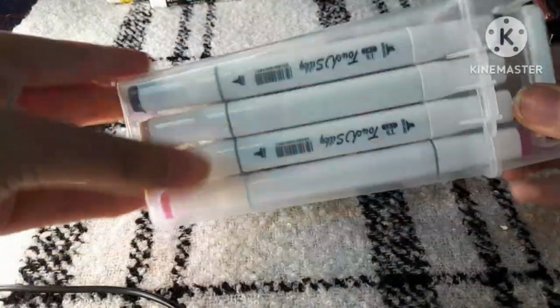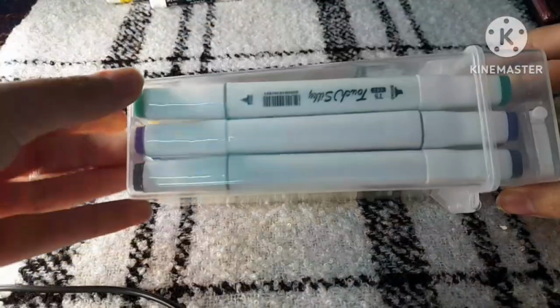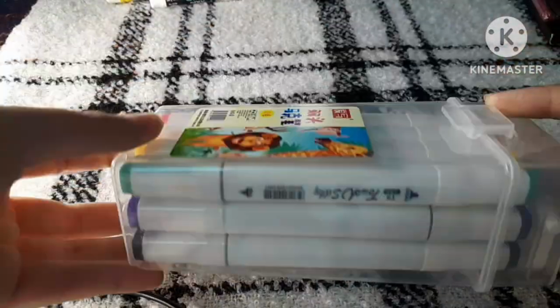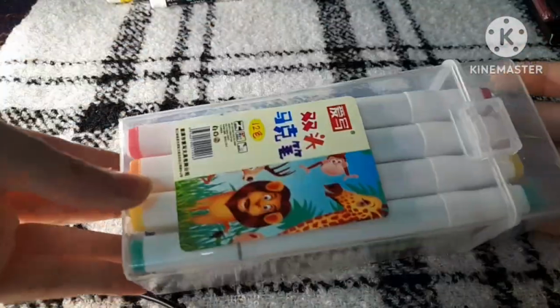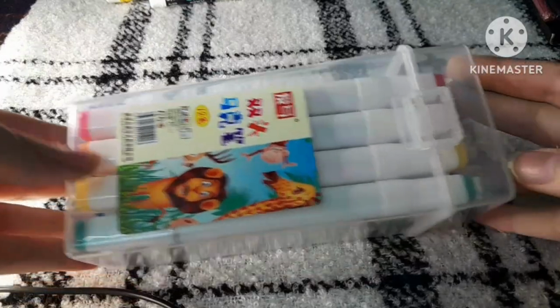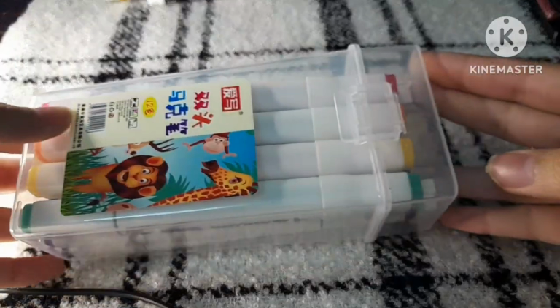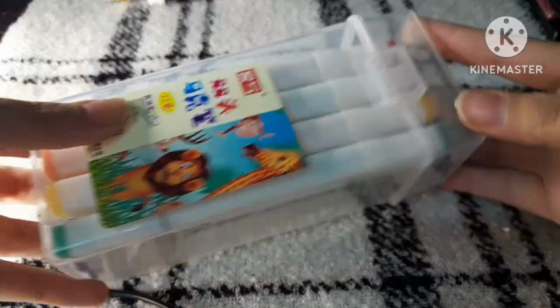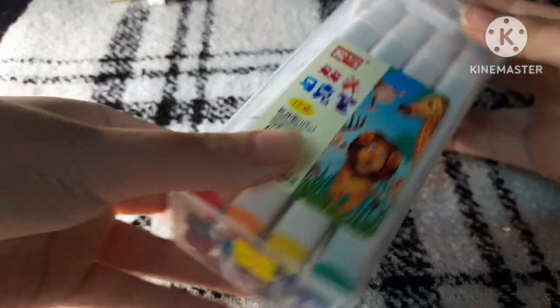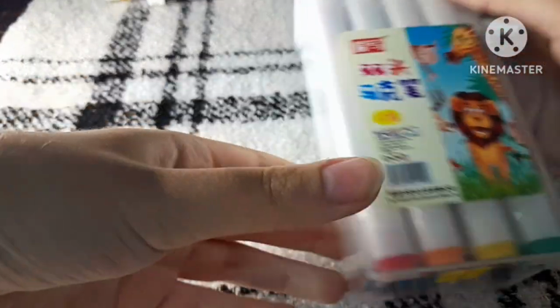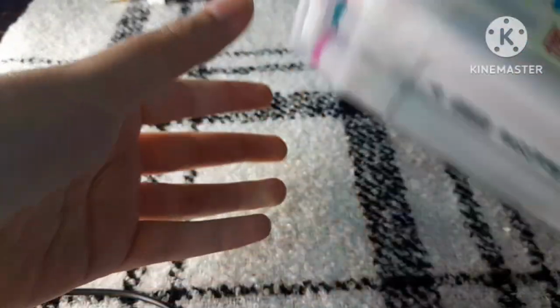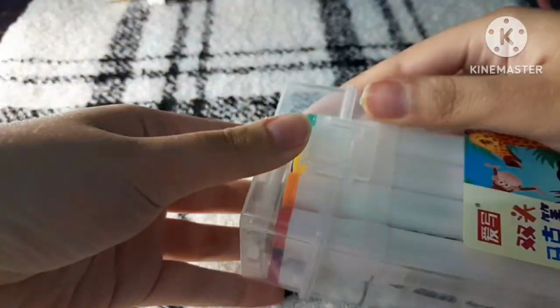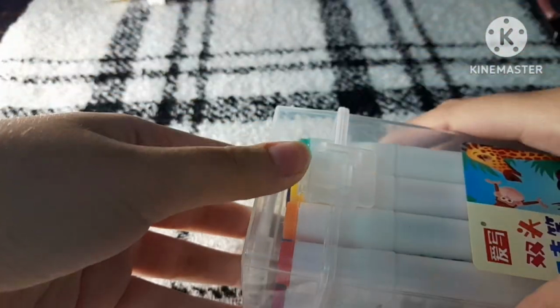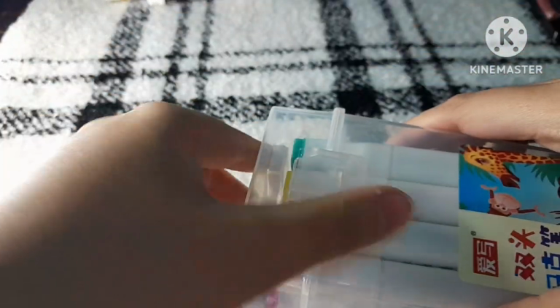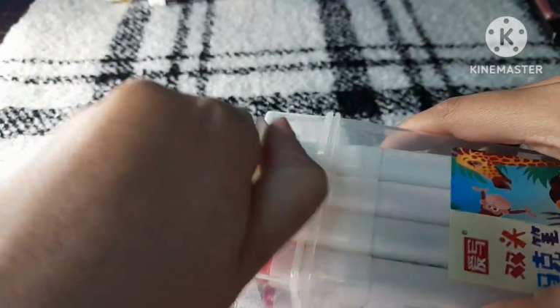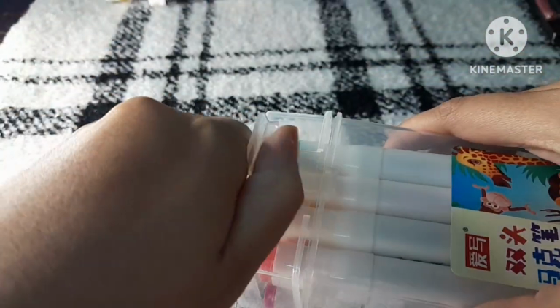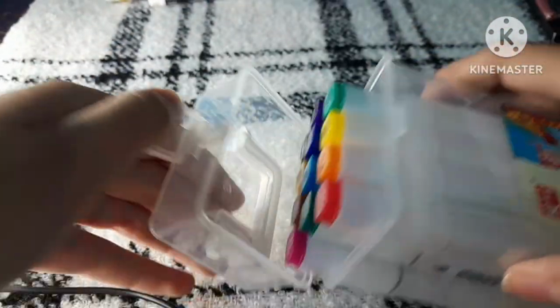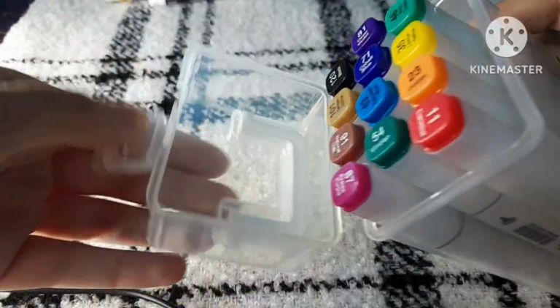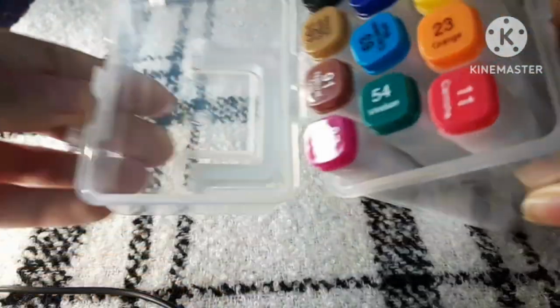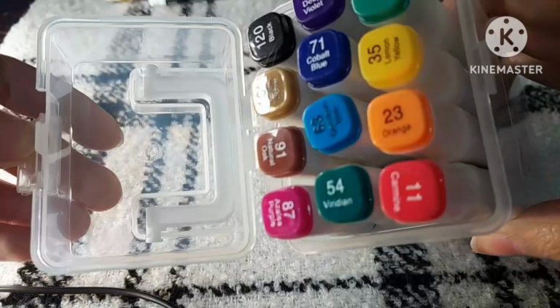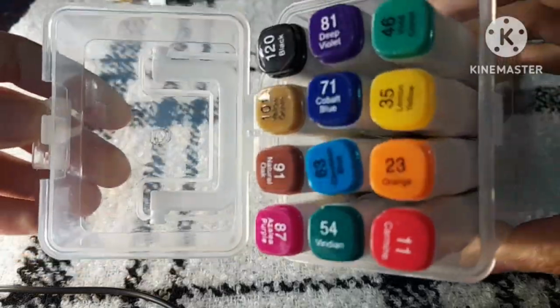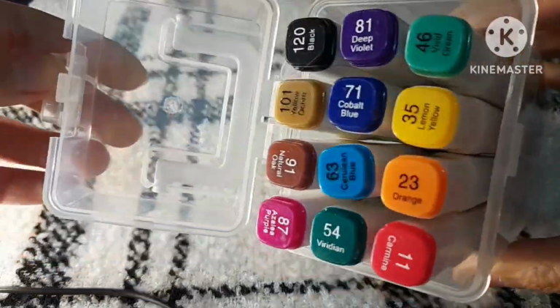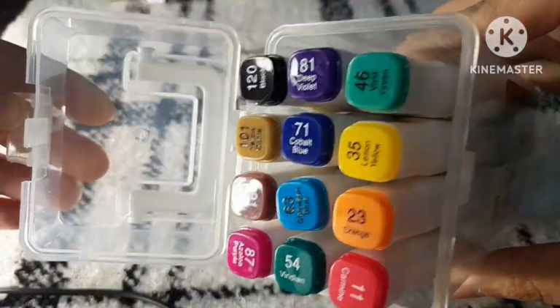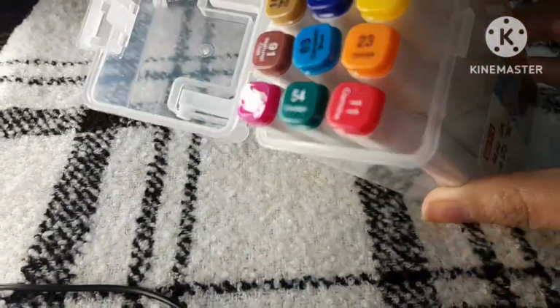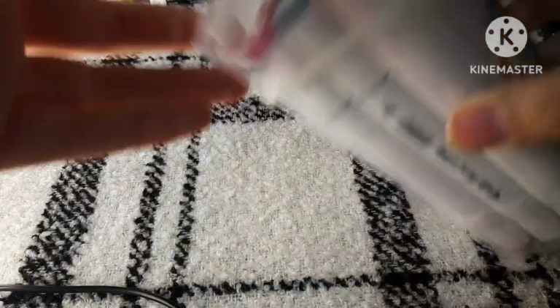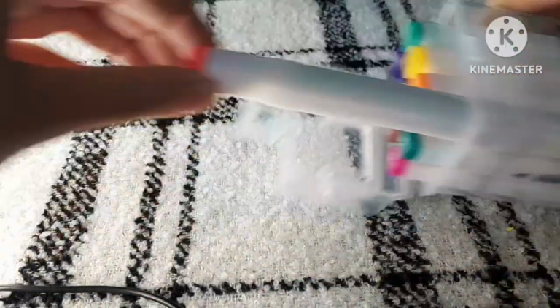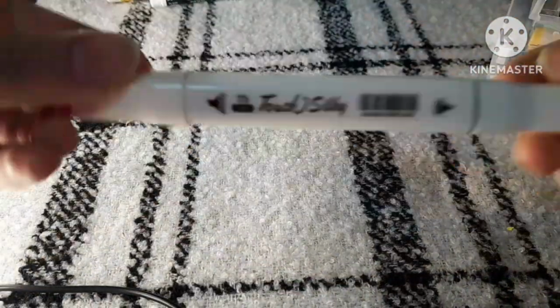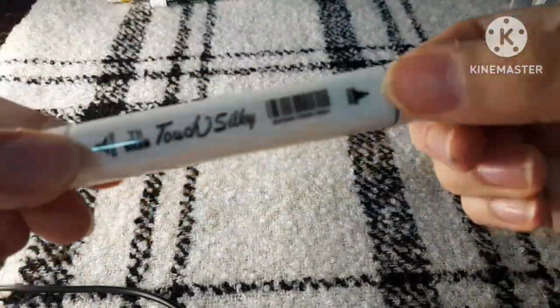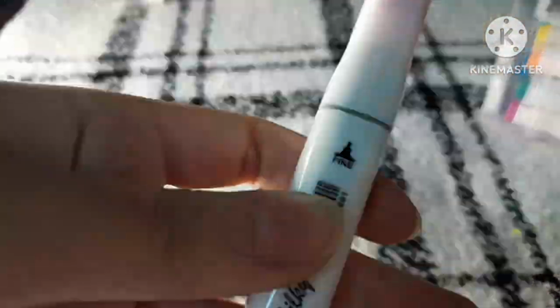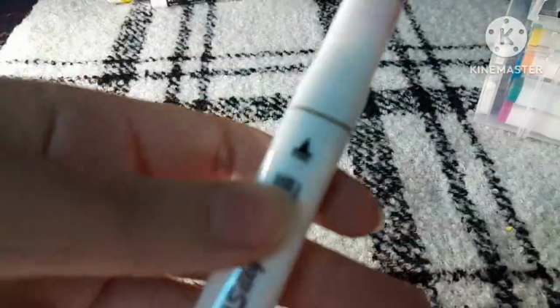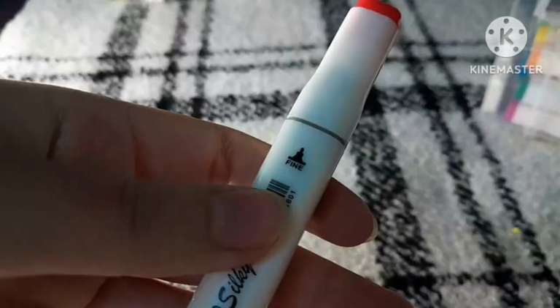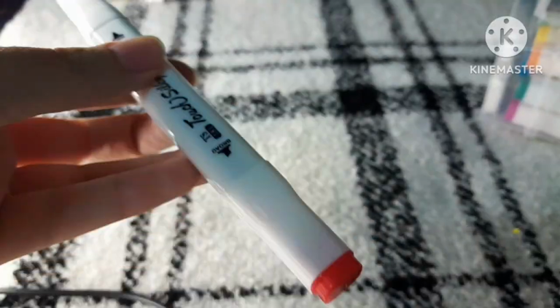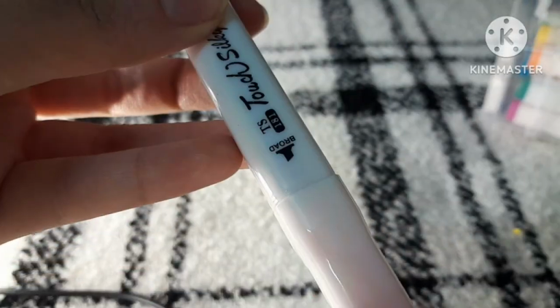Last but not least, I got these alcohol markers and there are 12 markers in this set. They are very vibrant and they're double-sided — we have the broad side and the fine side.